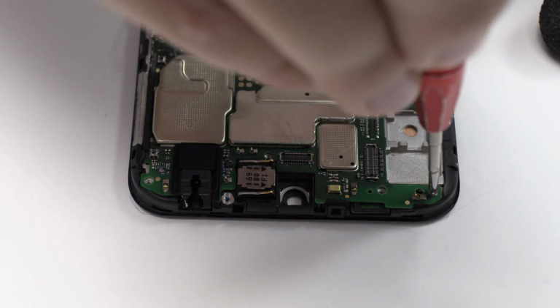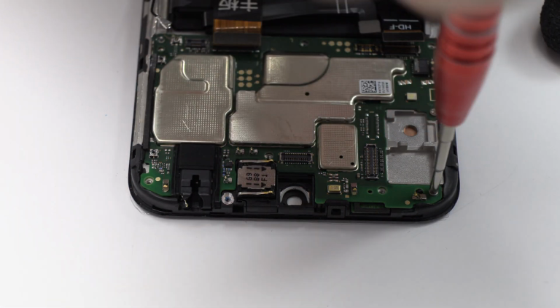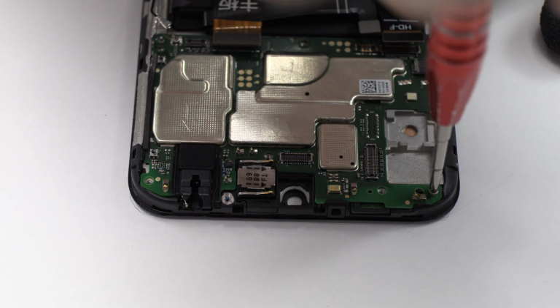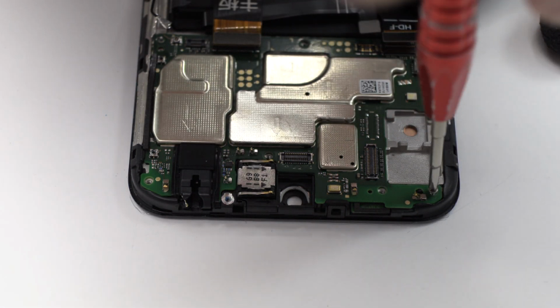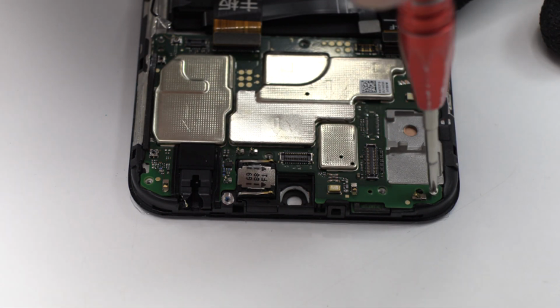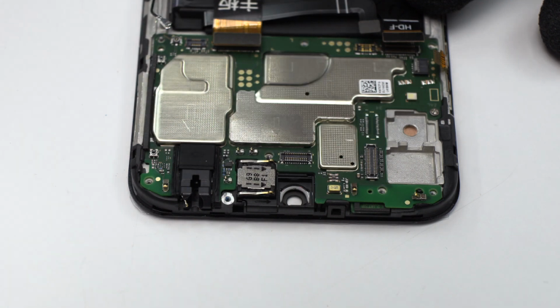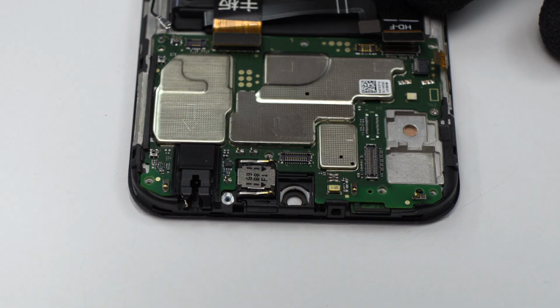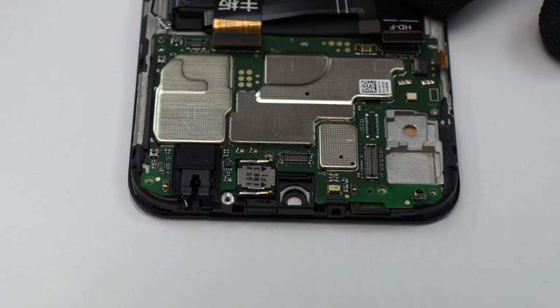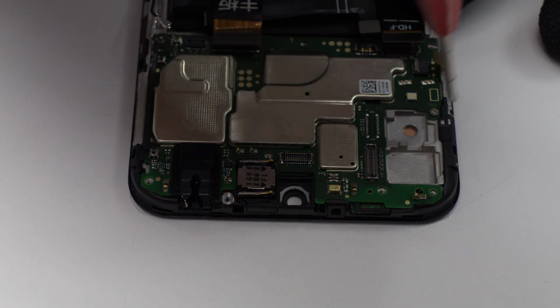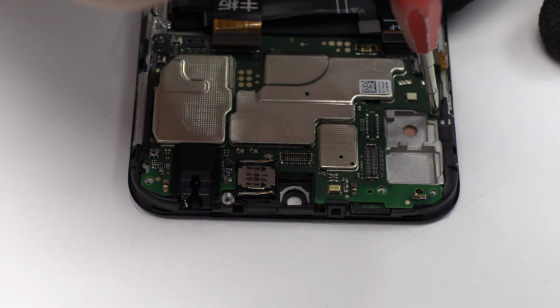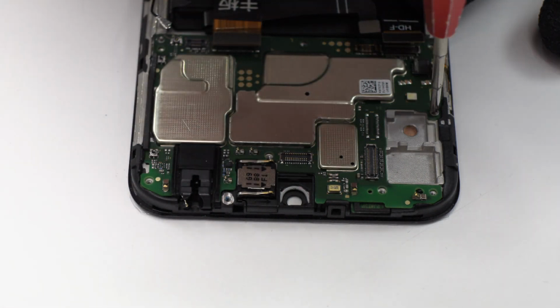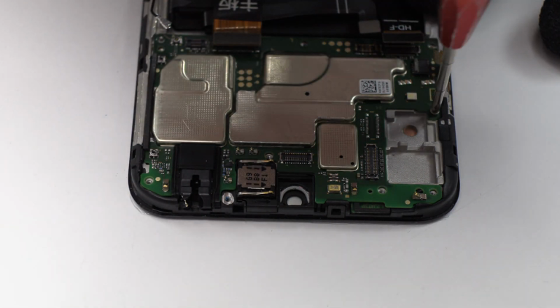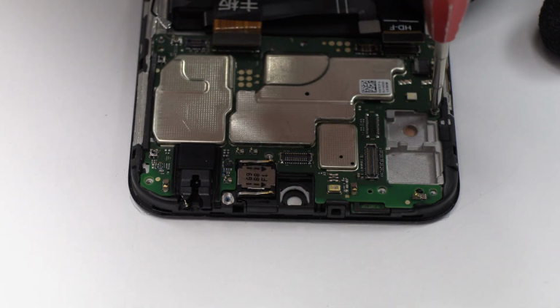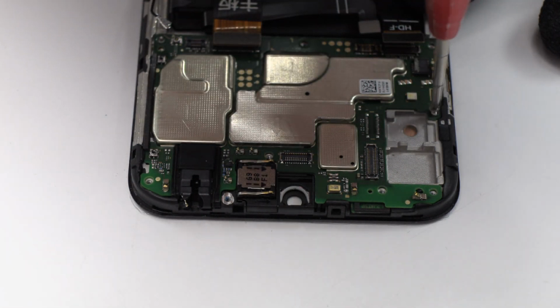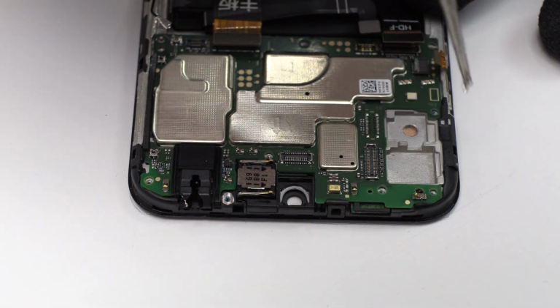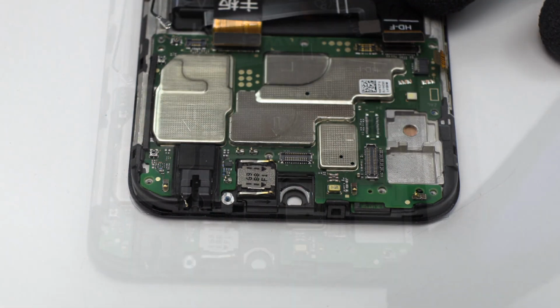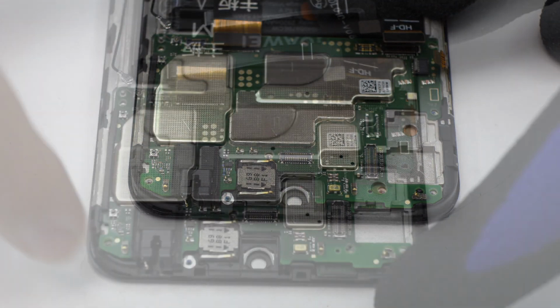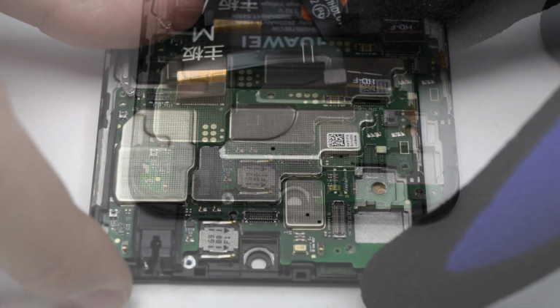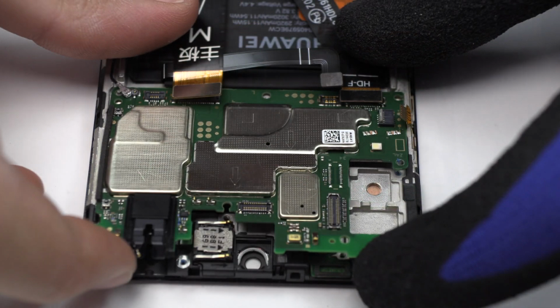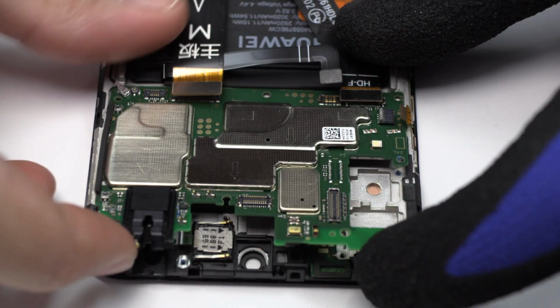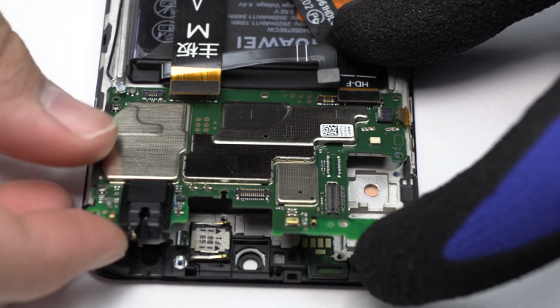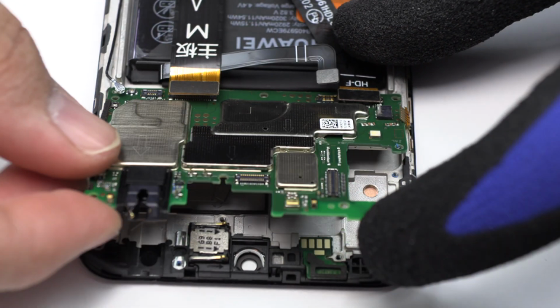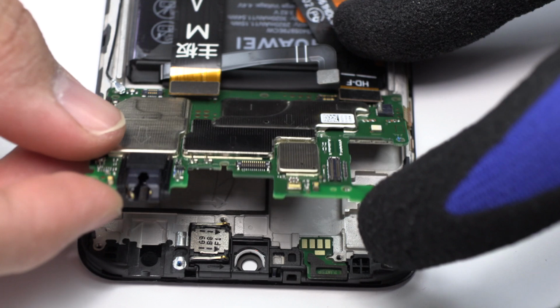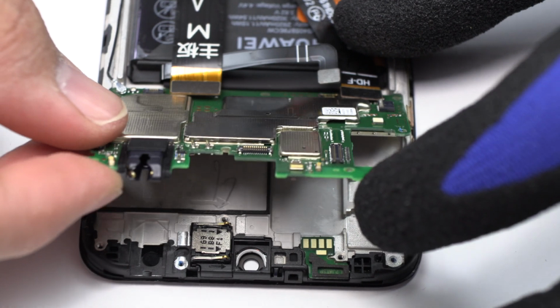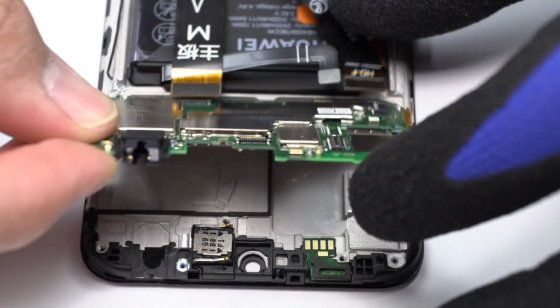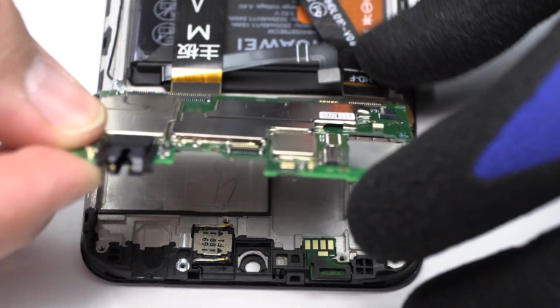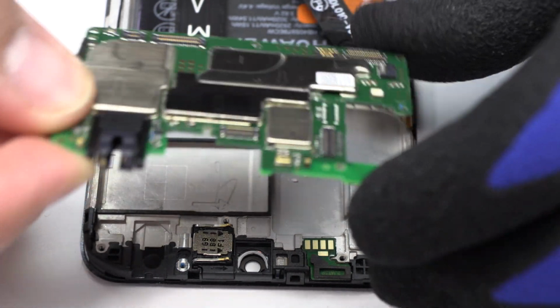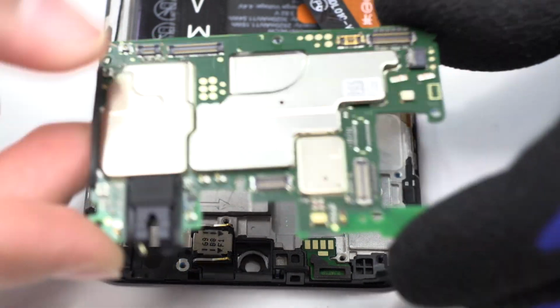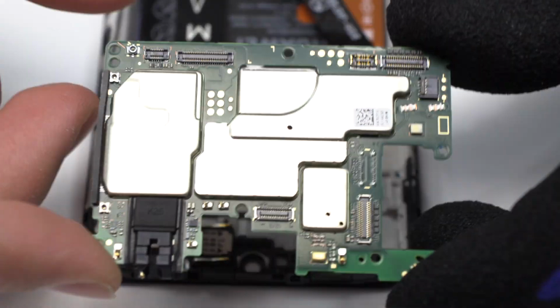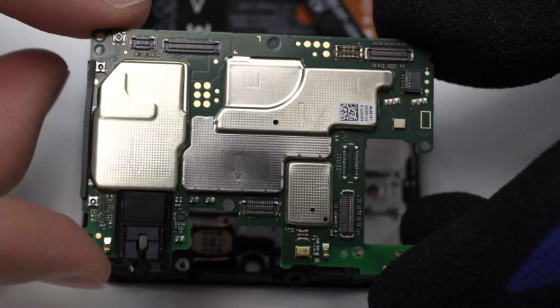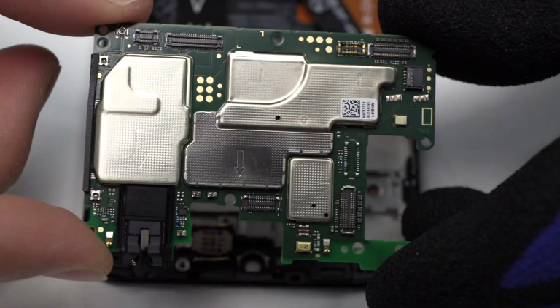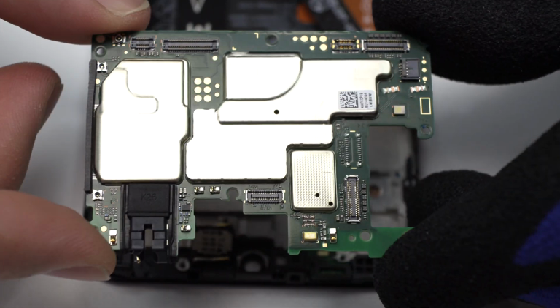Now, we have to remove the screws from the motherboard. Lift gently the device motherboard.